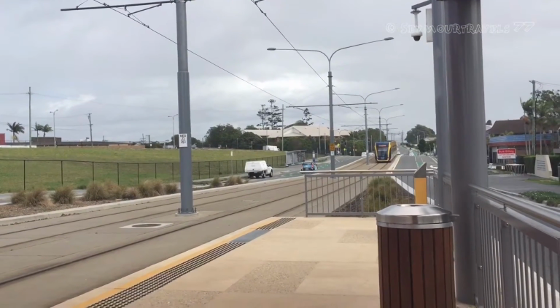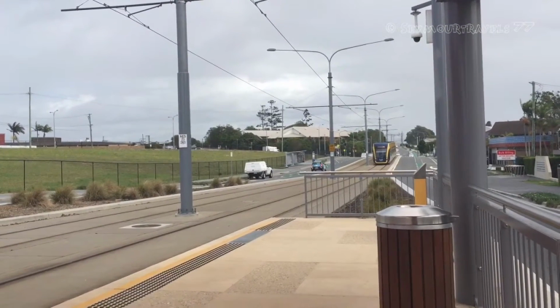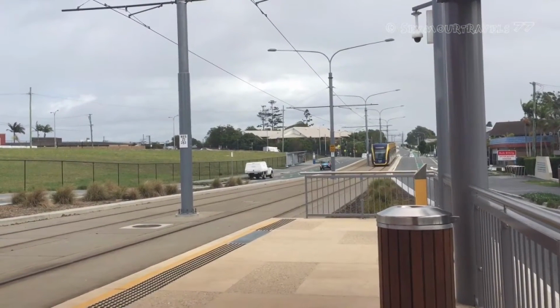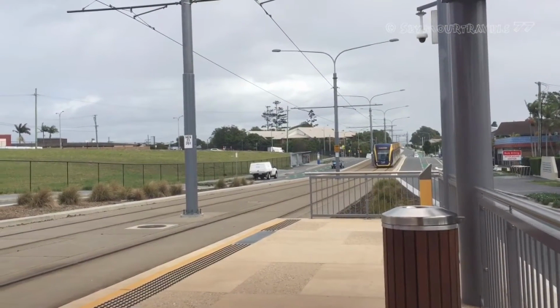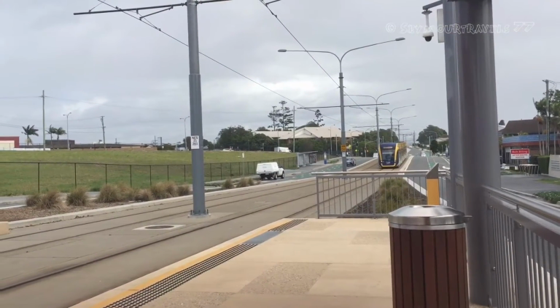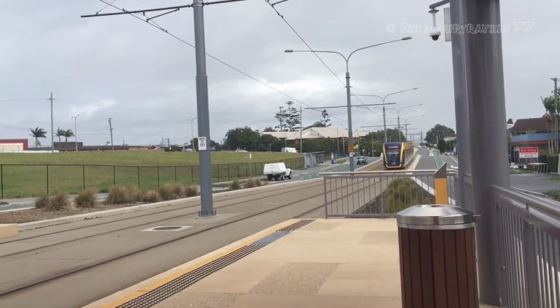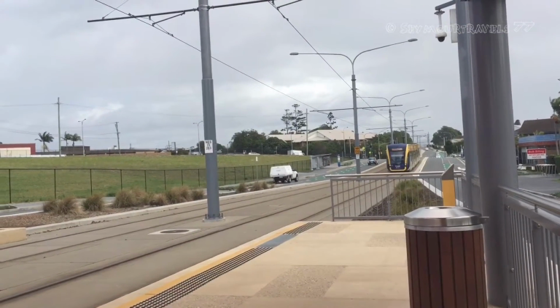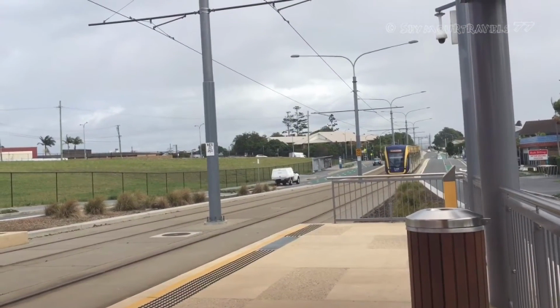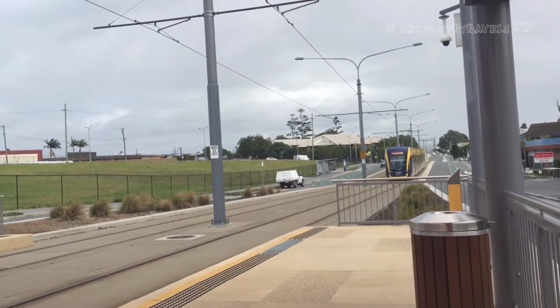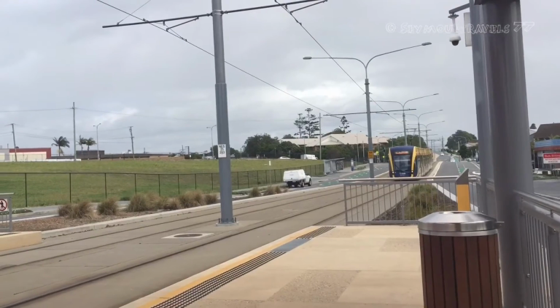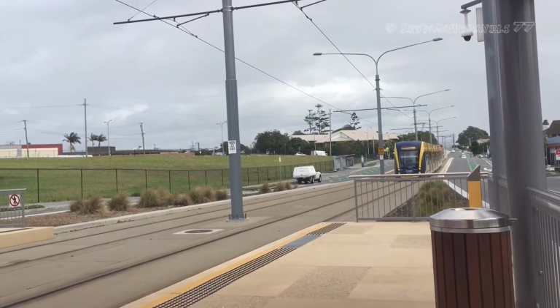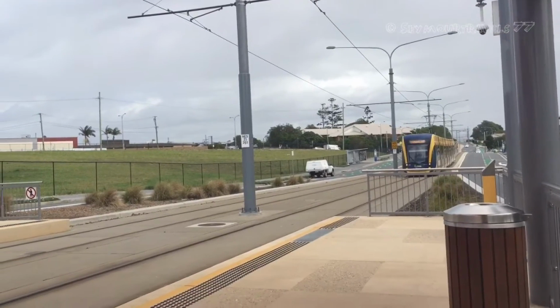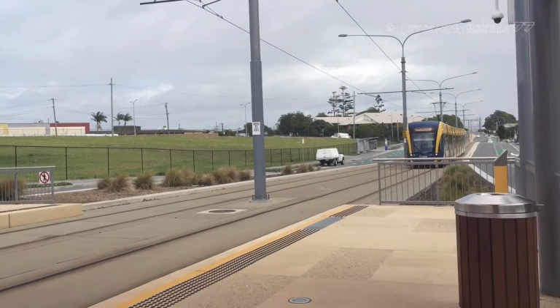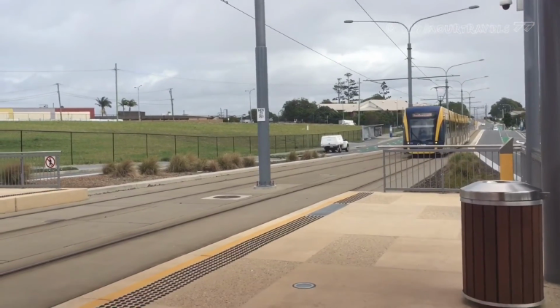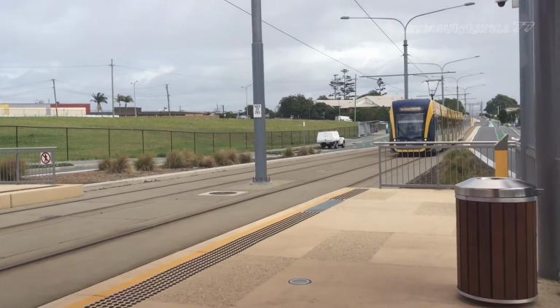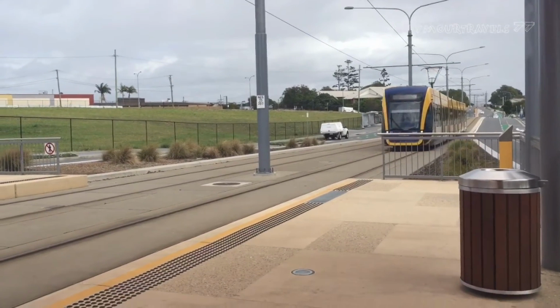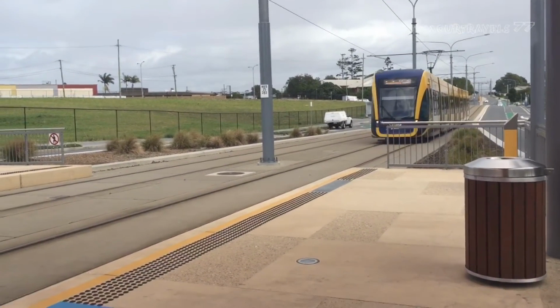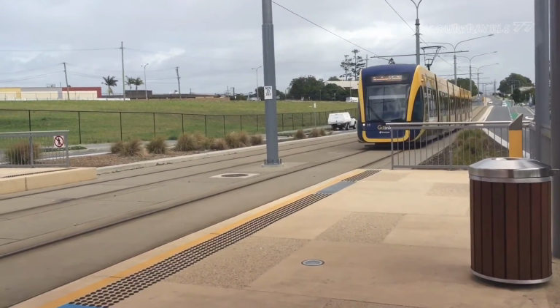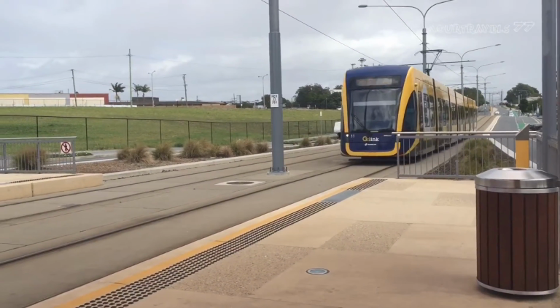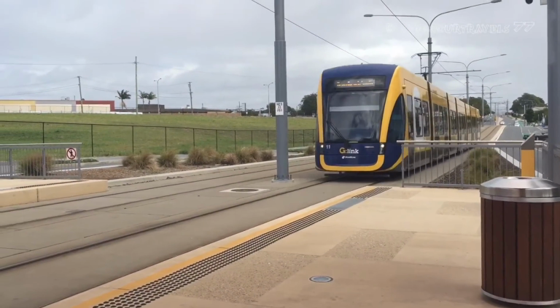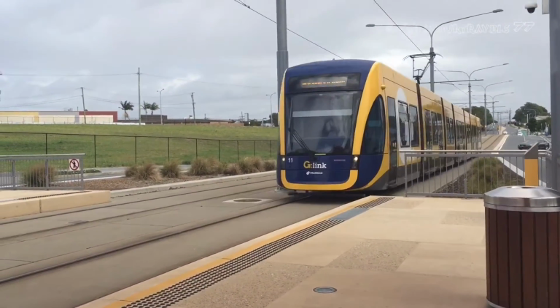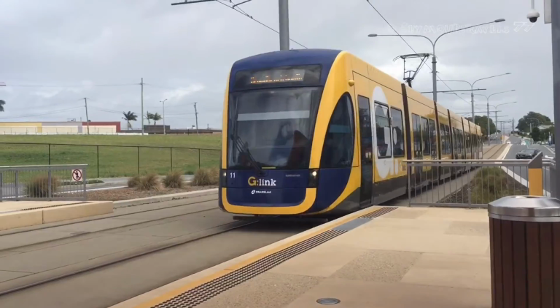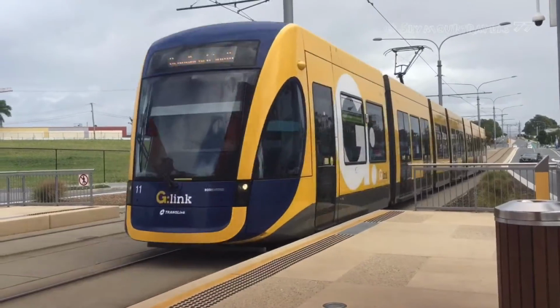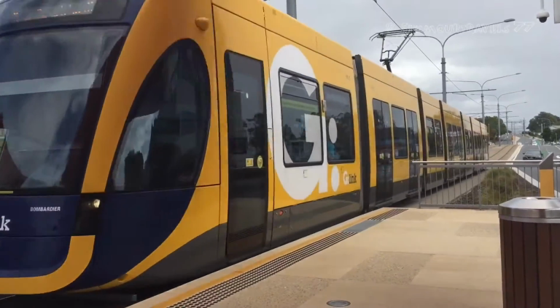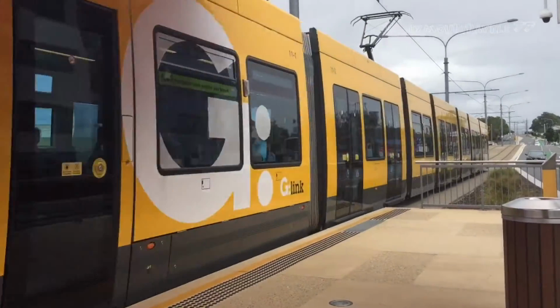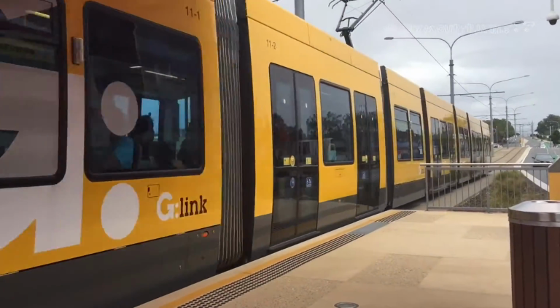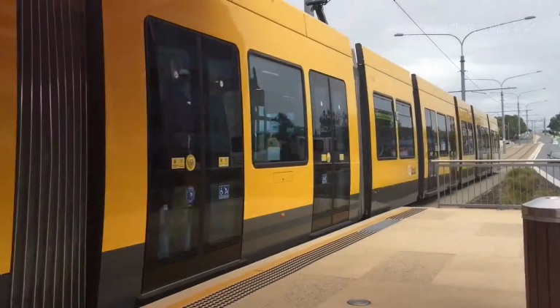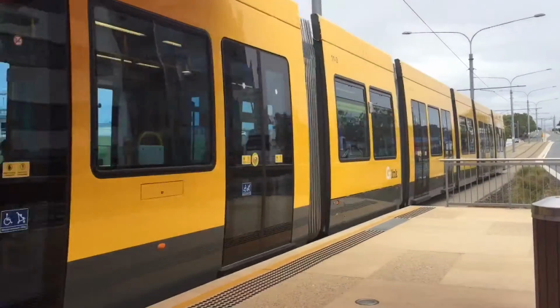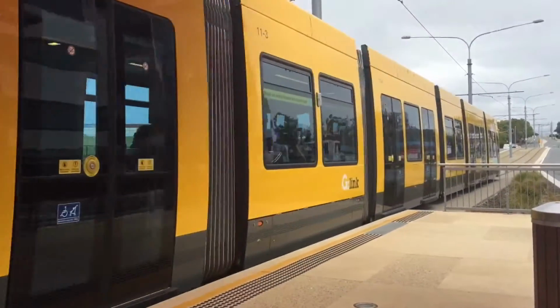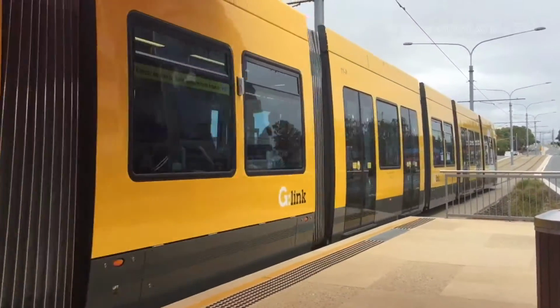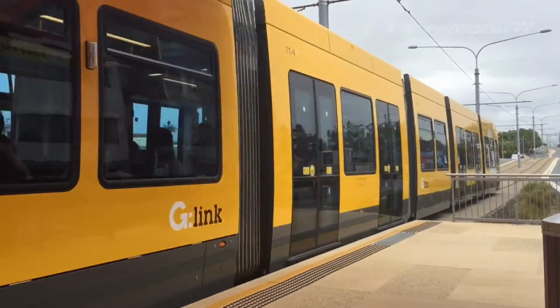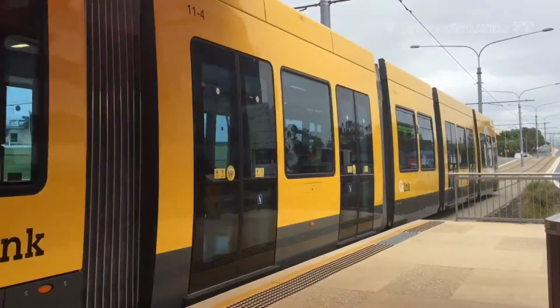There's two platforms — that's looking towards the University Hospital and that's looking towards Southport, Surfers Paradise and Broadbeach South.